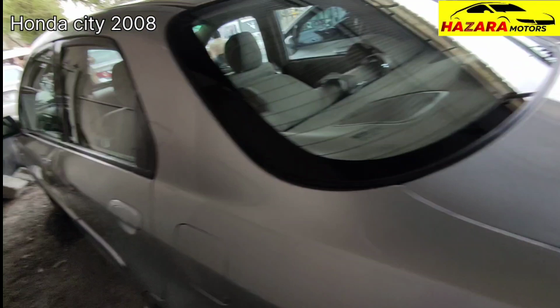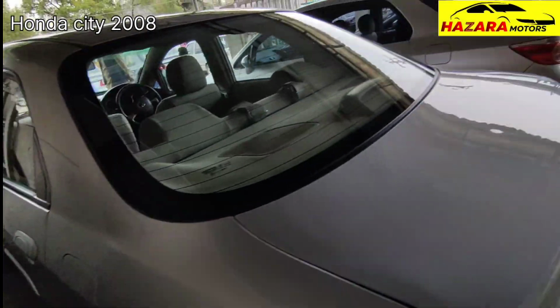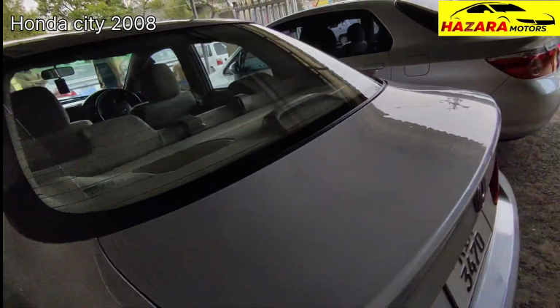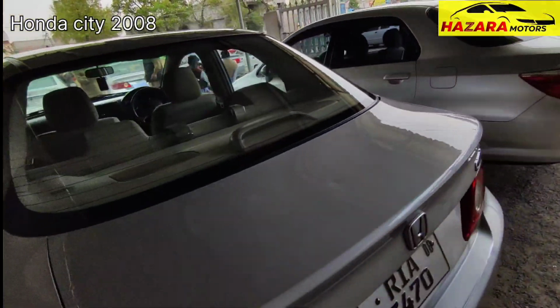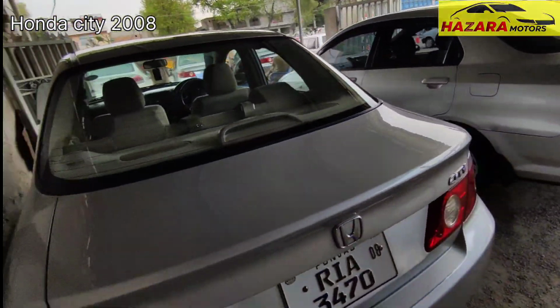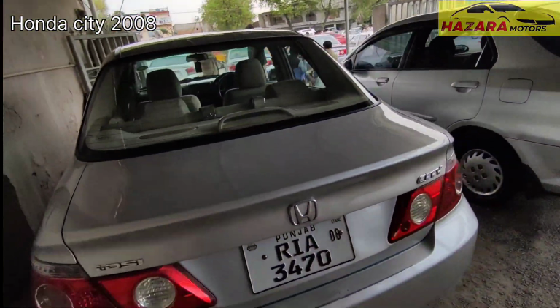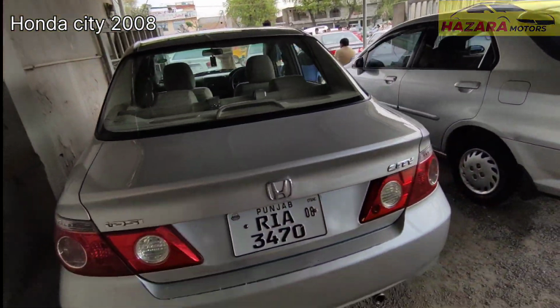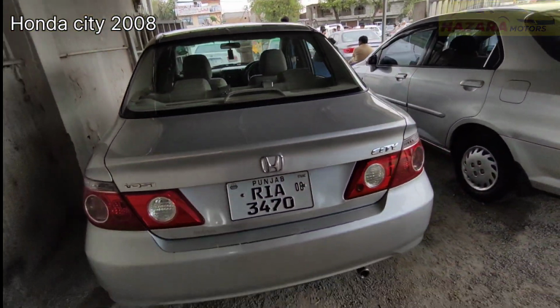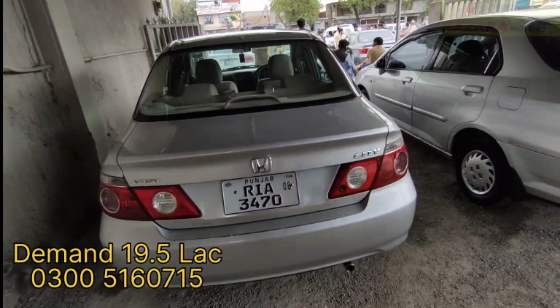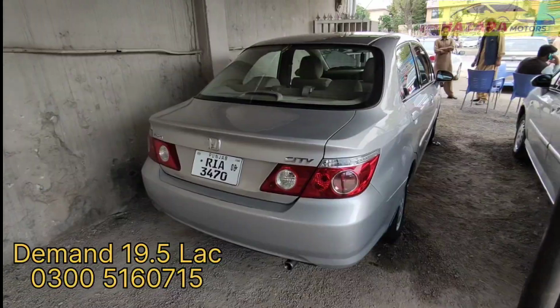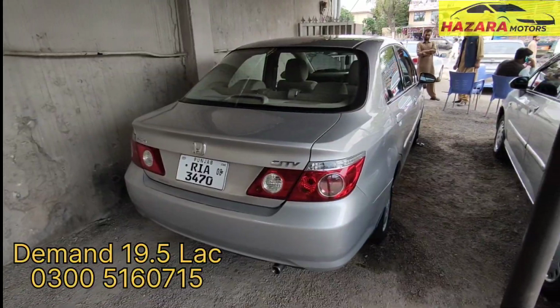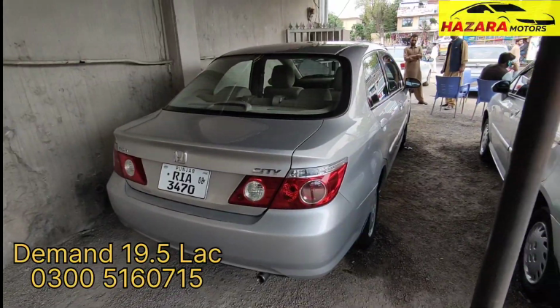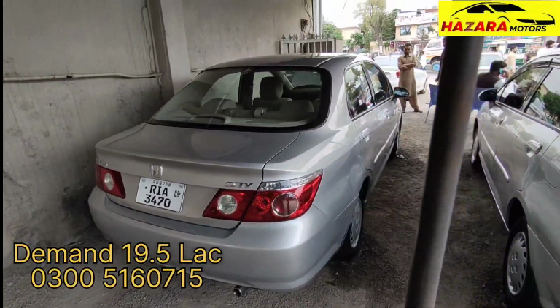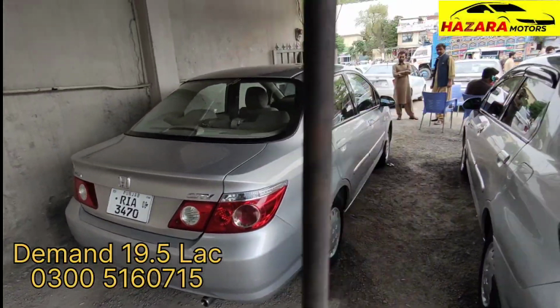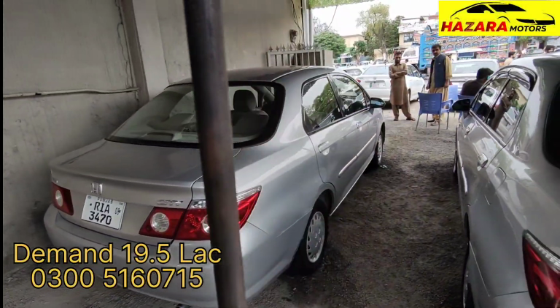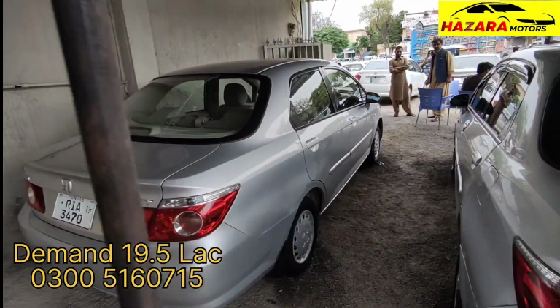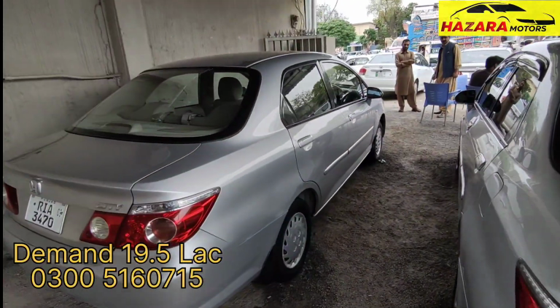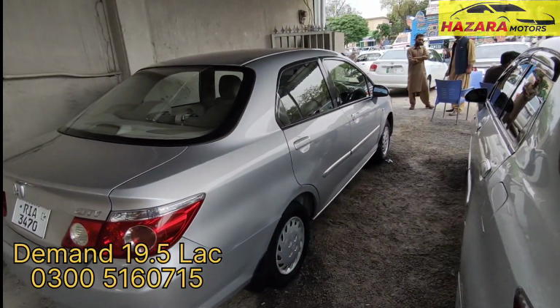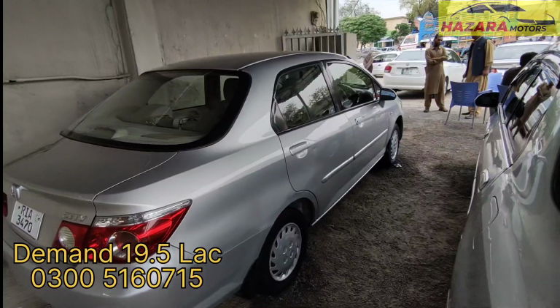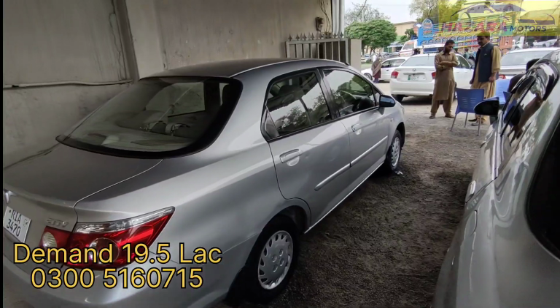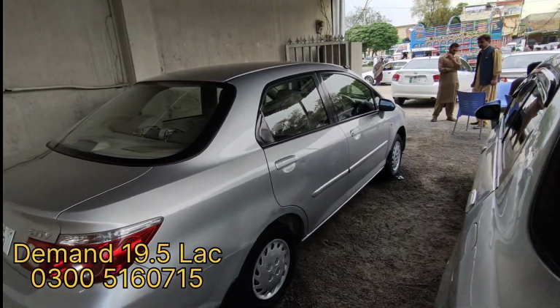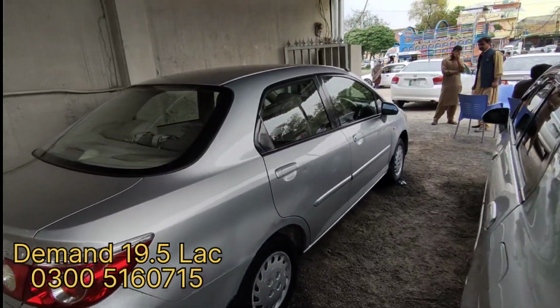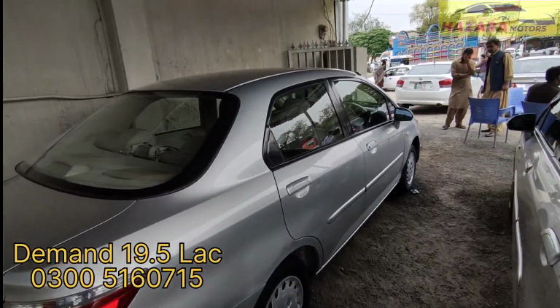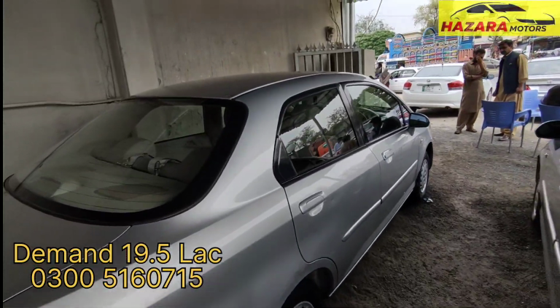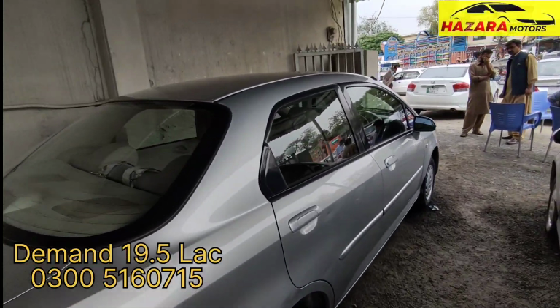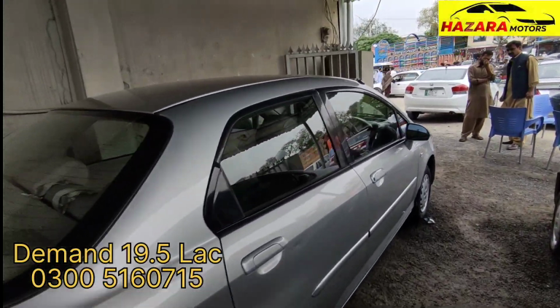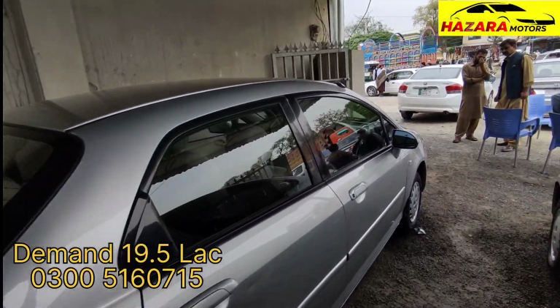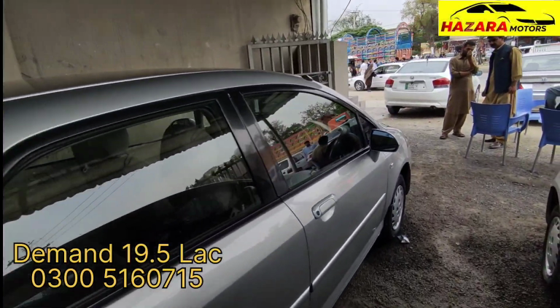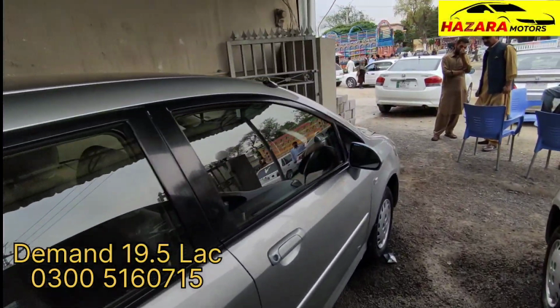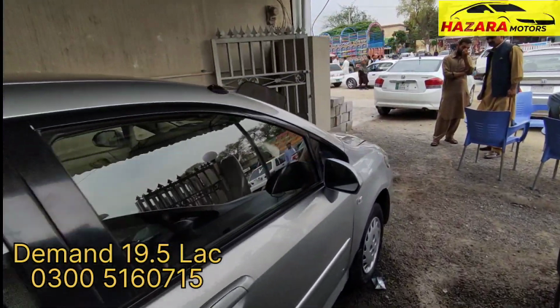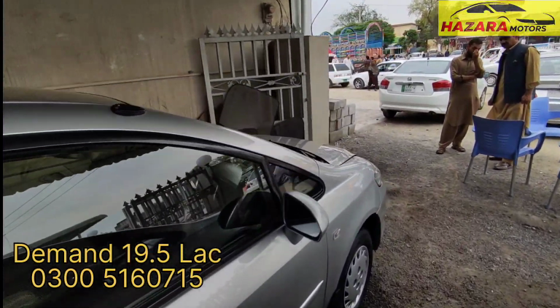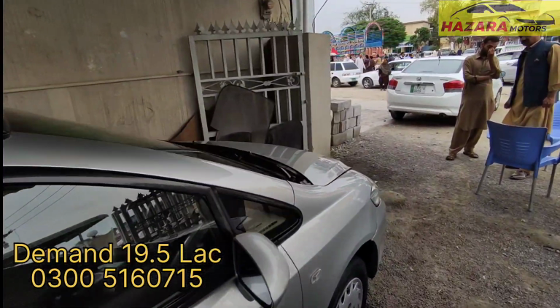The asking price for the back door issue is not fixed but is negotiable. You can contact directly with the seller.